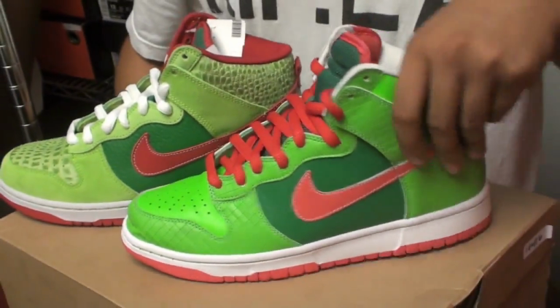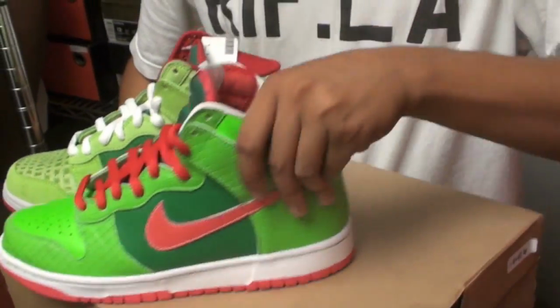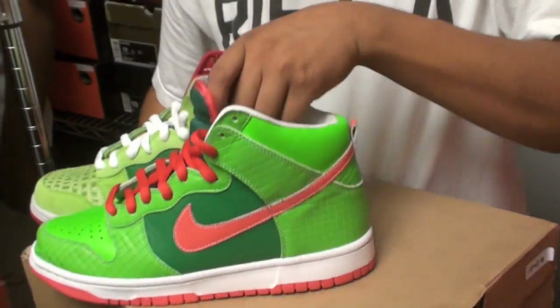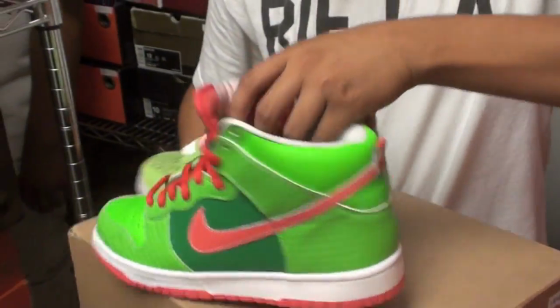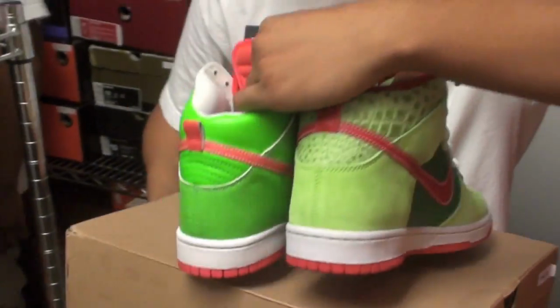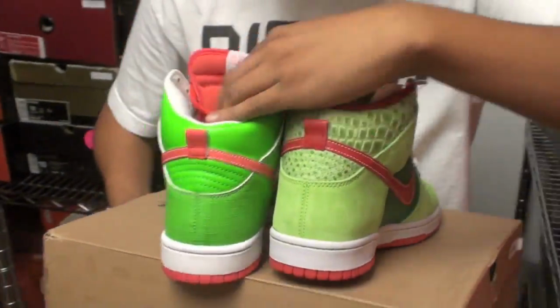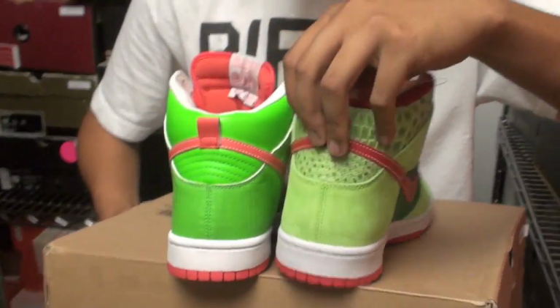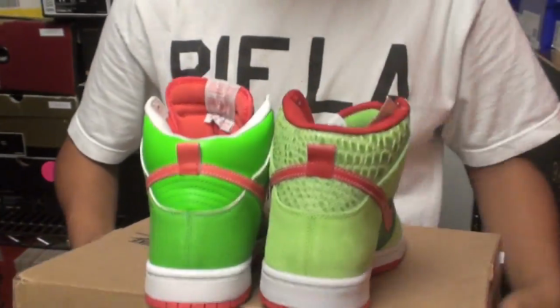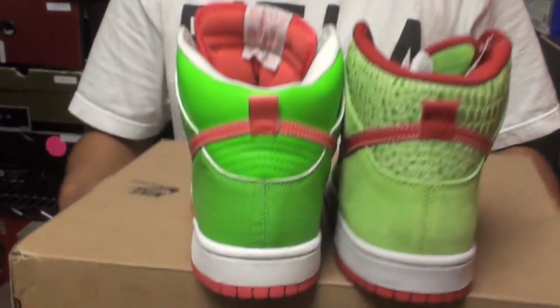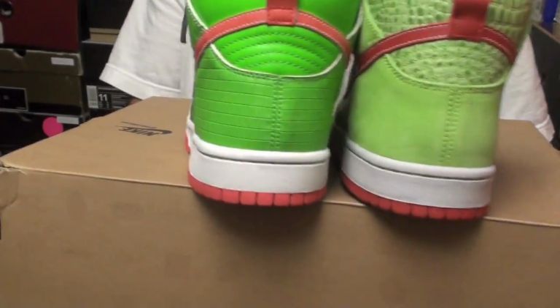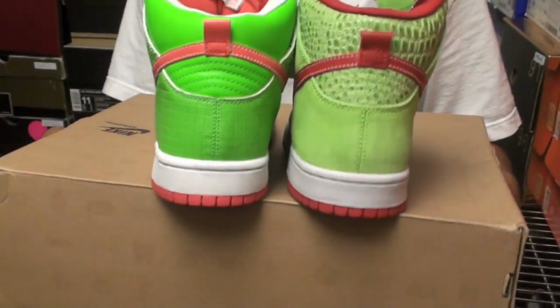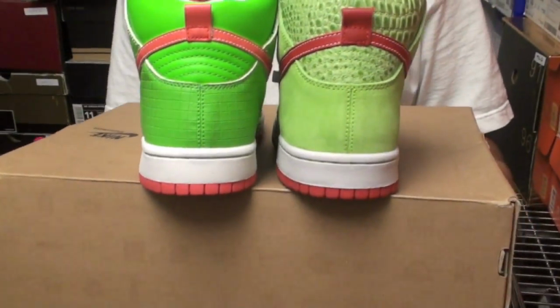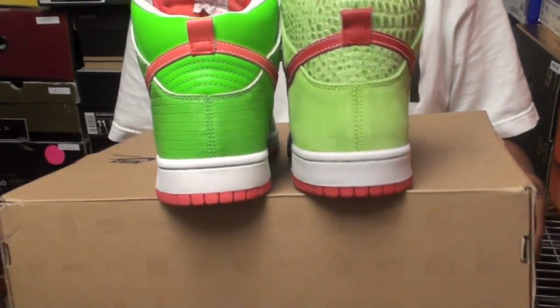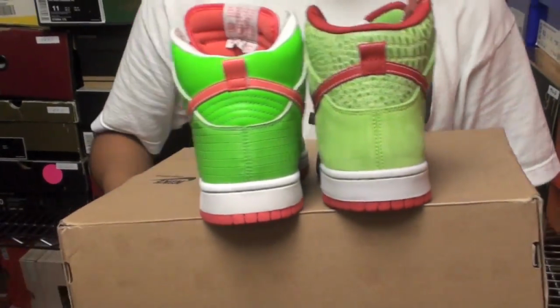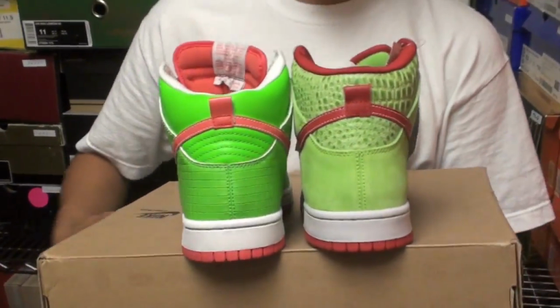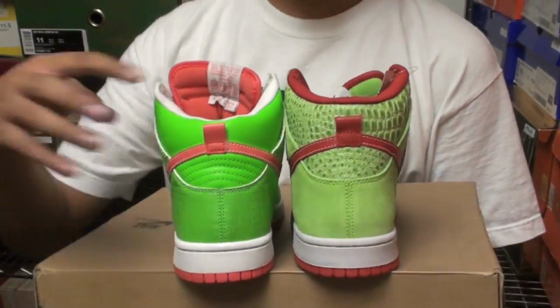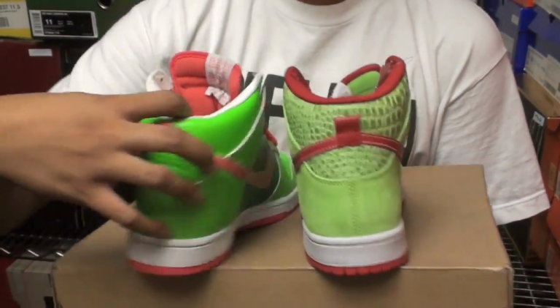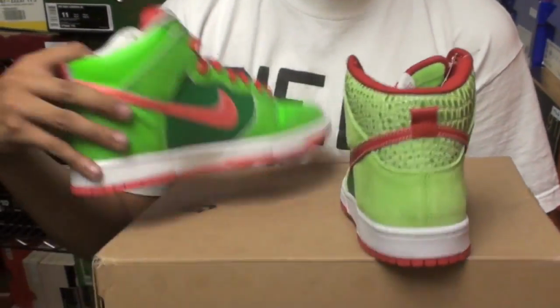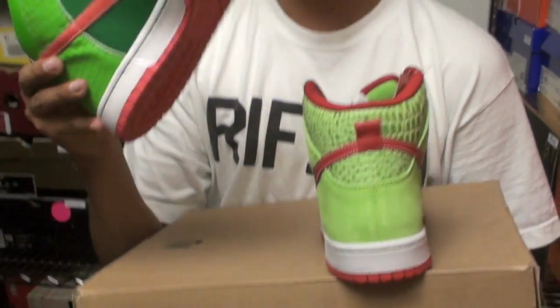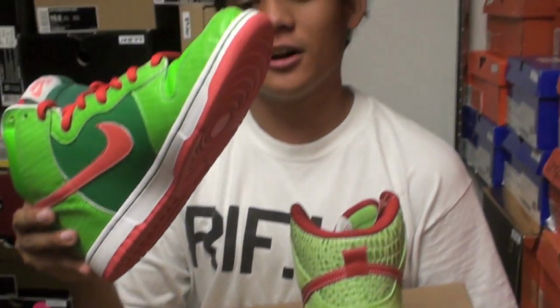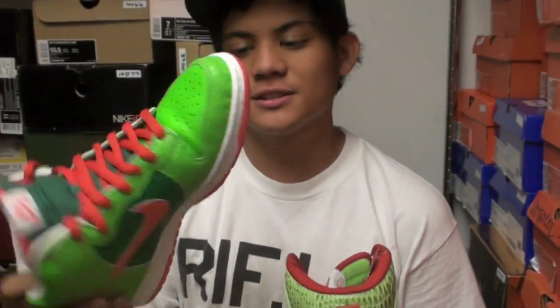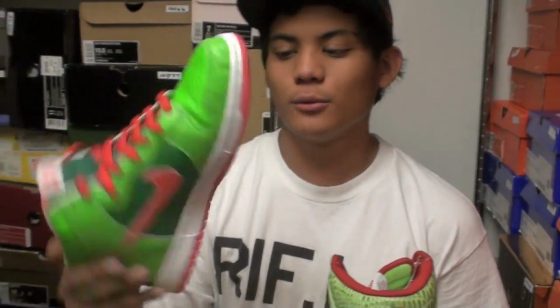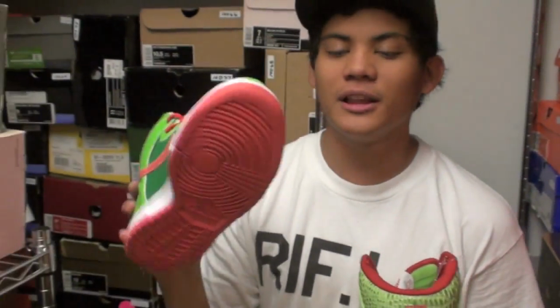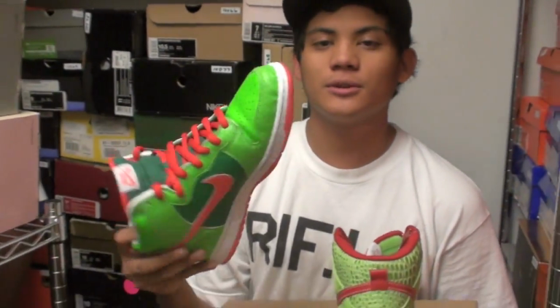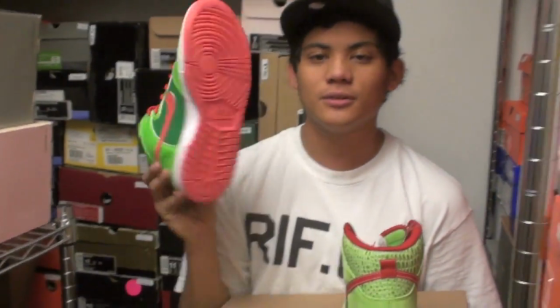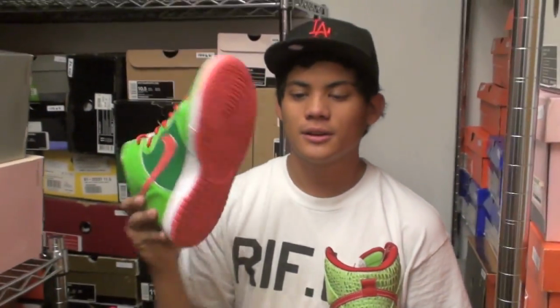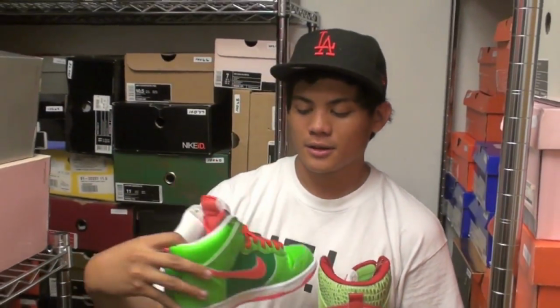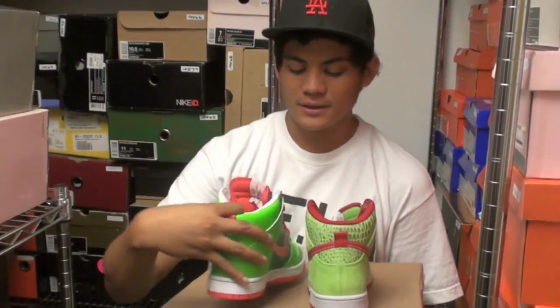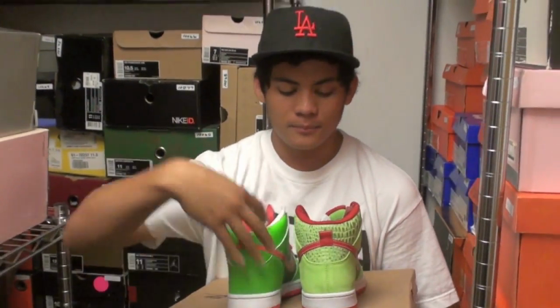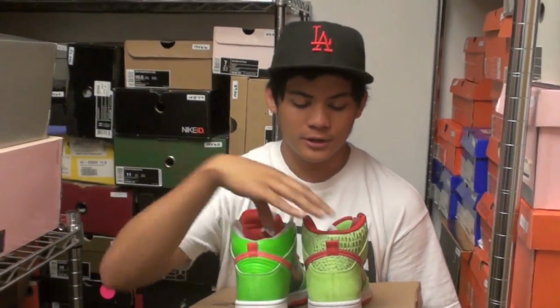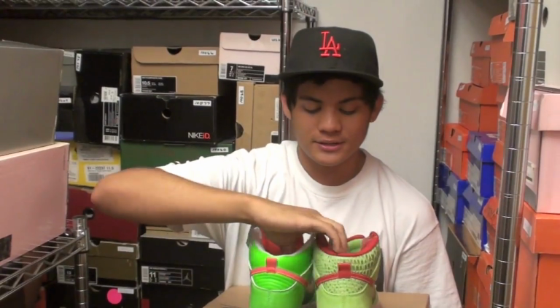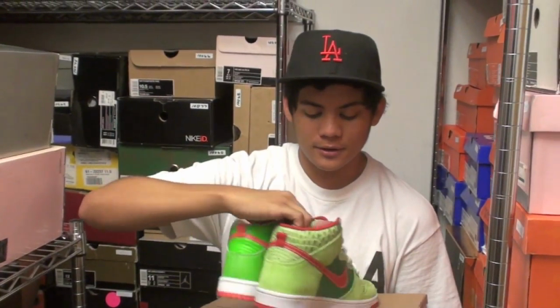Let me just do the back really quick. You can come pick up this pair in store for a thousand dollars — we're going to be less than three, so come pick these up. It's a pretty good price in my opinion.